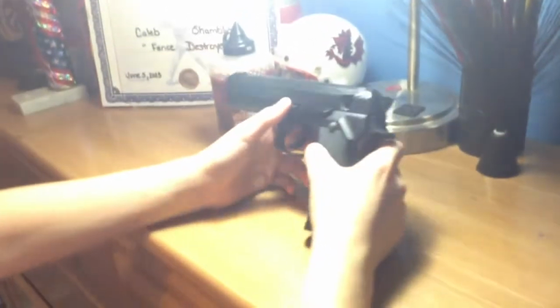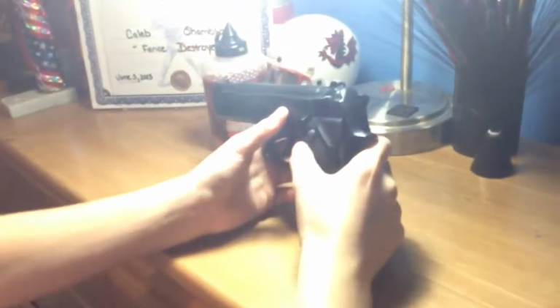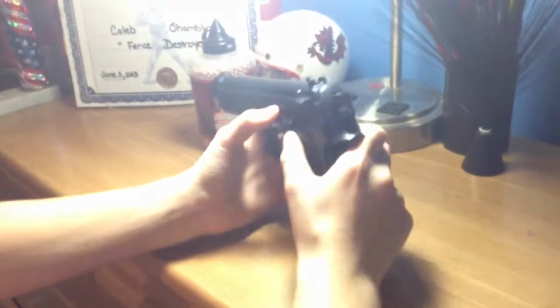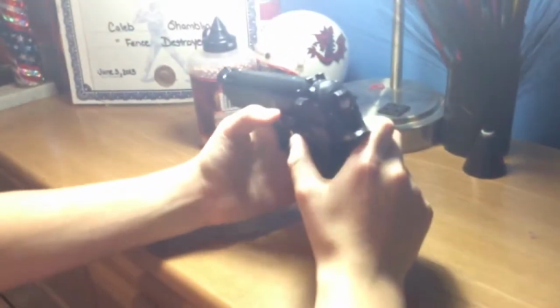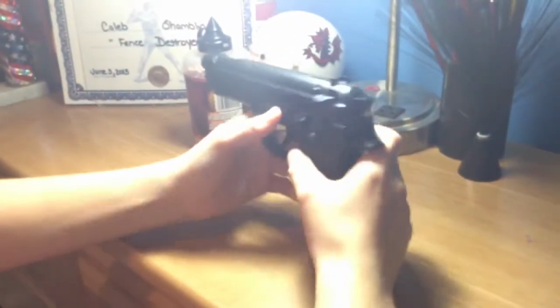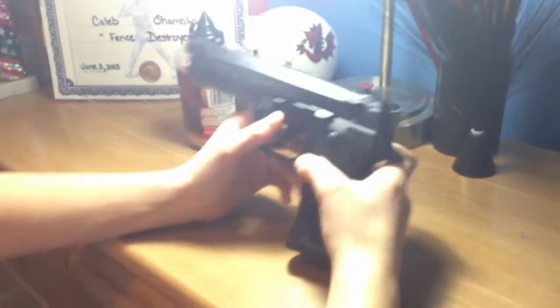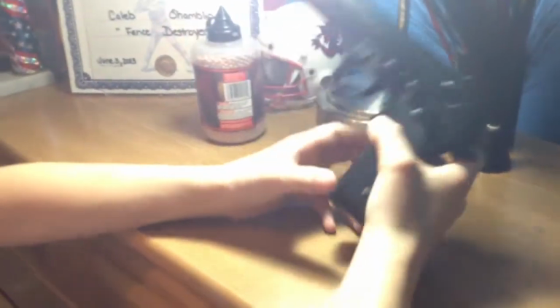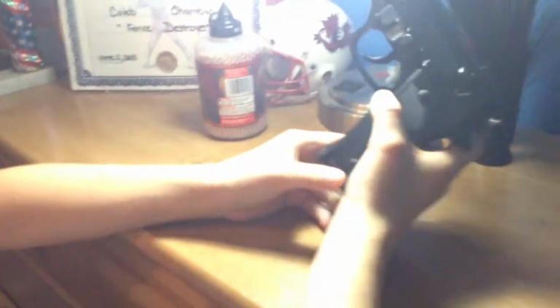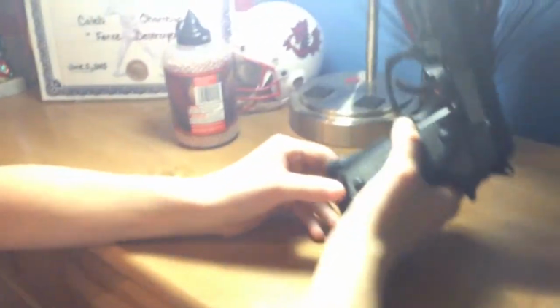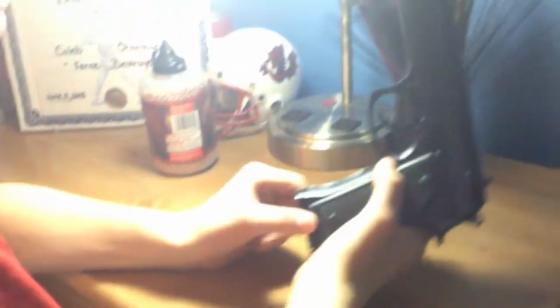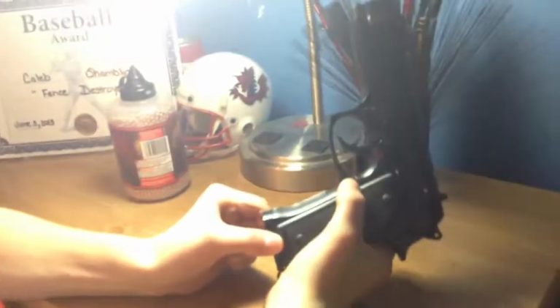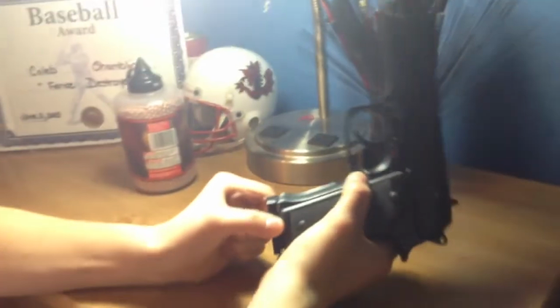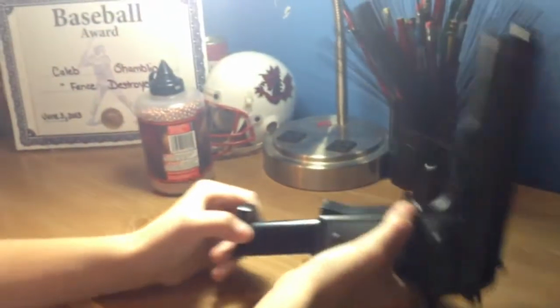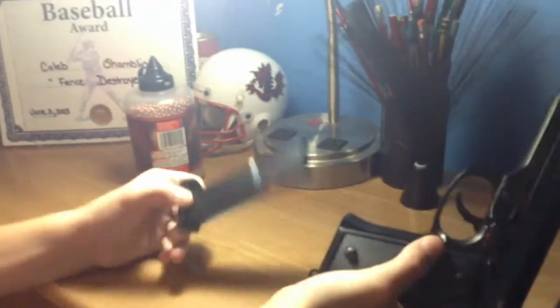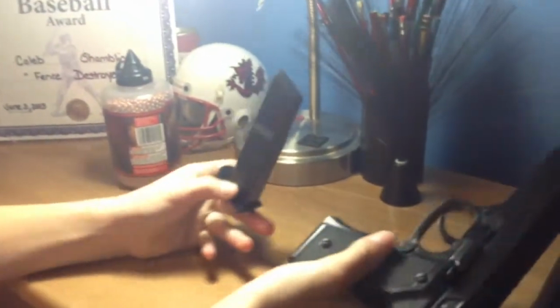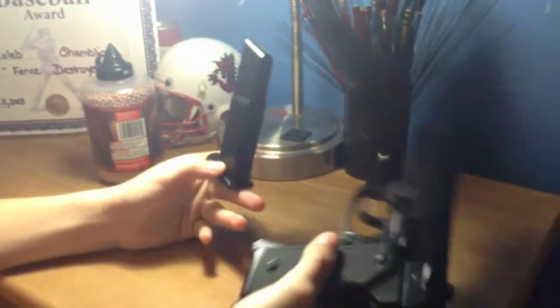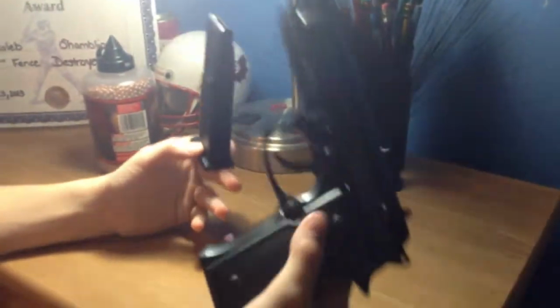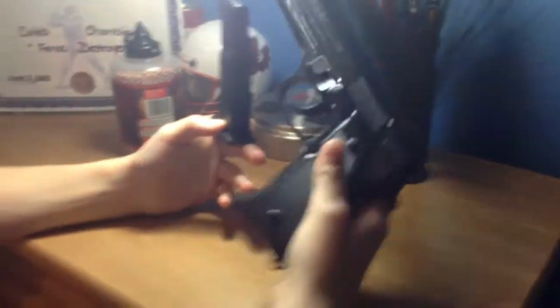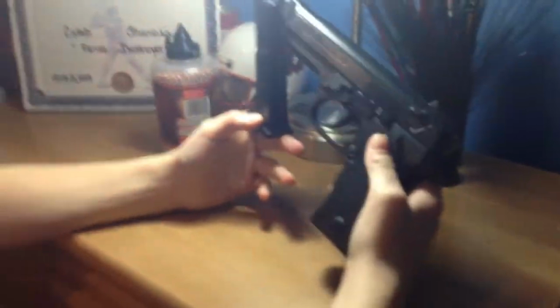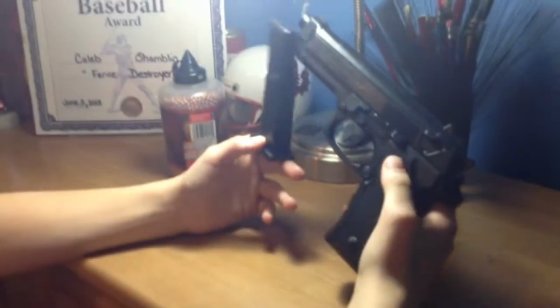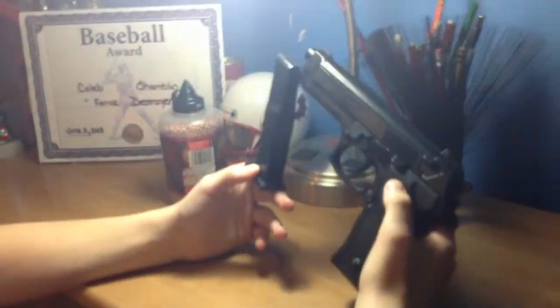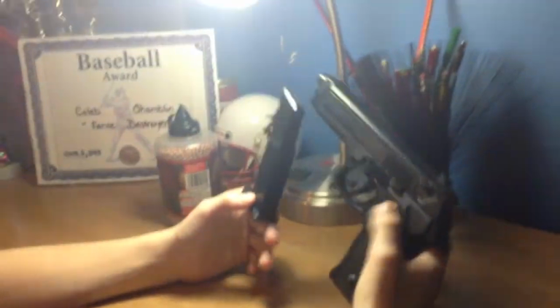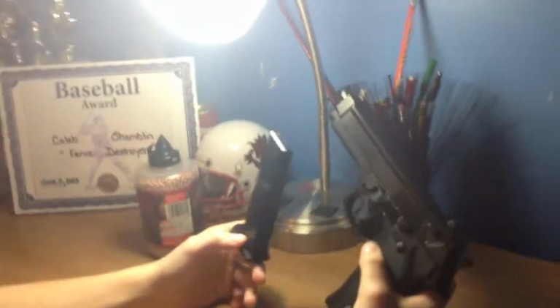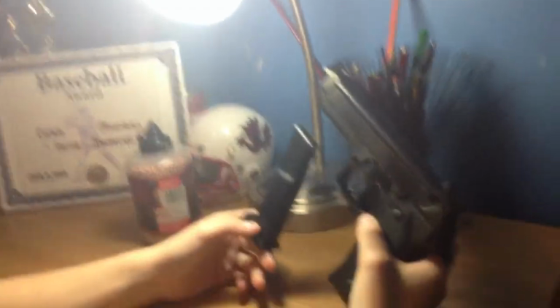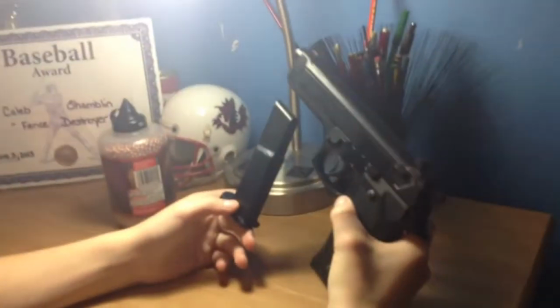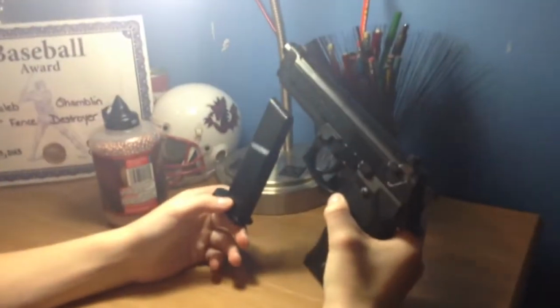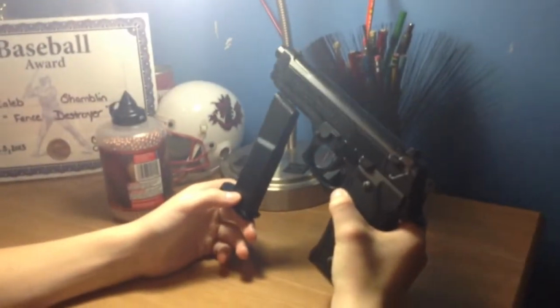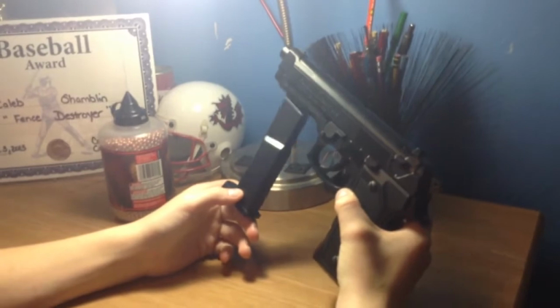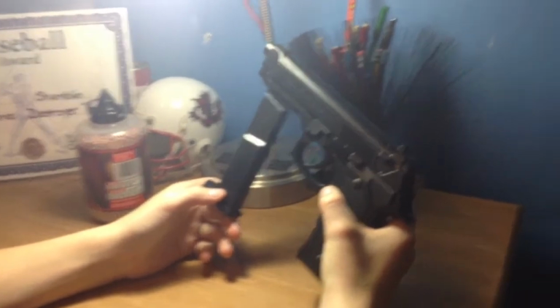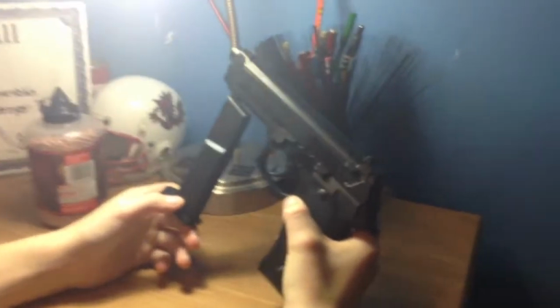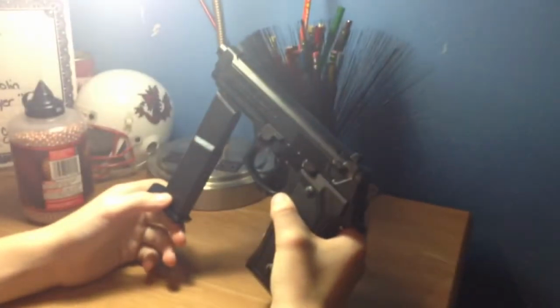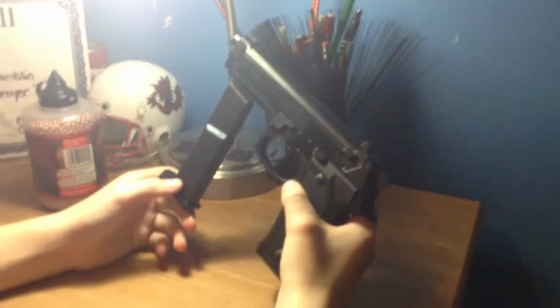Hey guys, we're having a review on a Peloton 340 by Daisy.